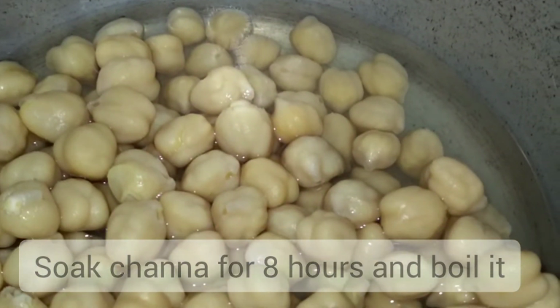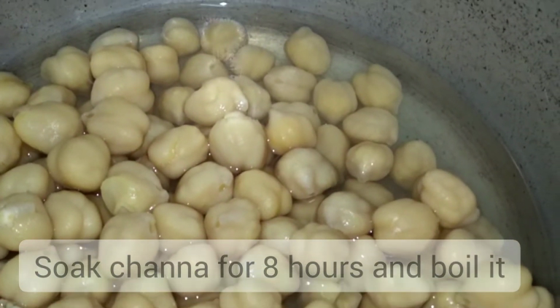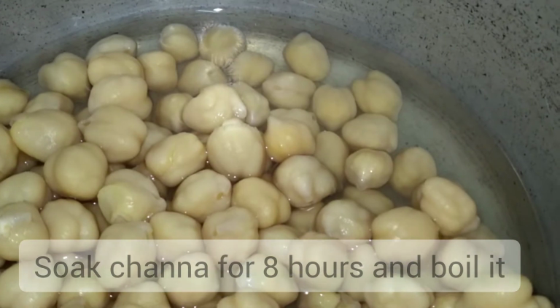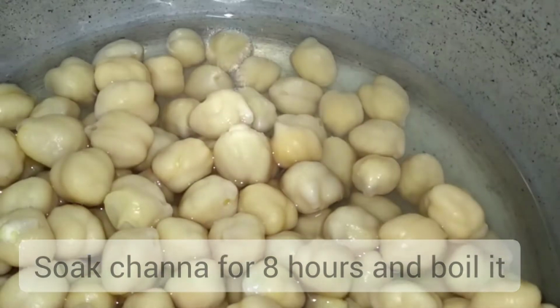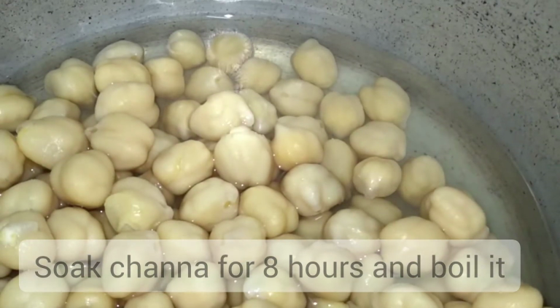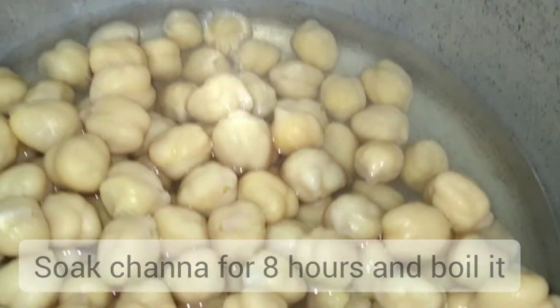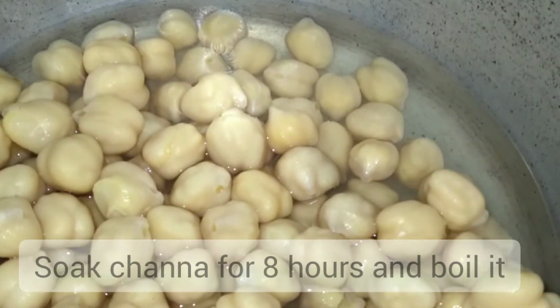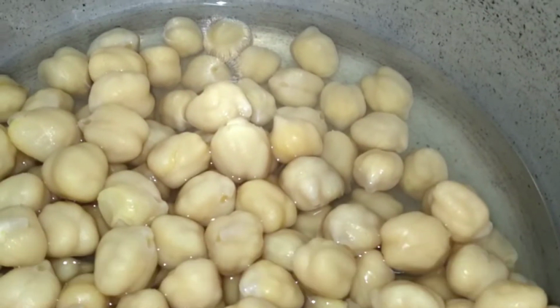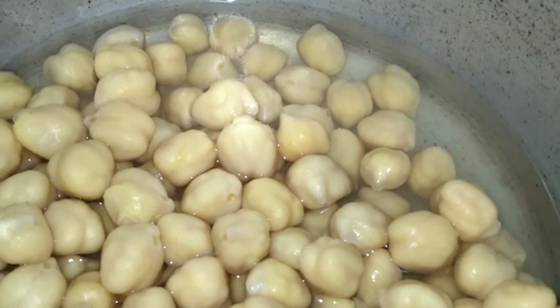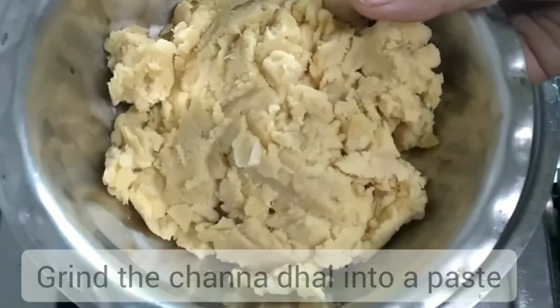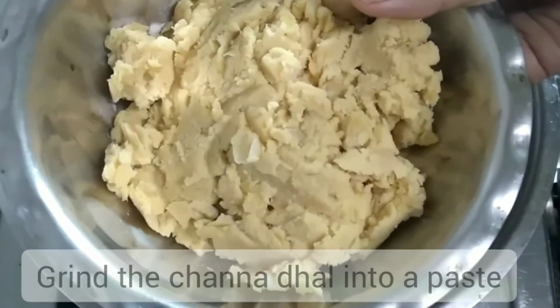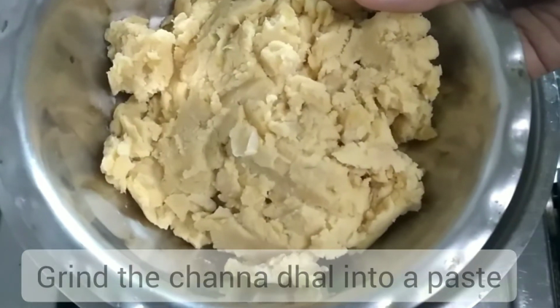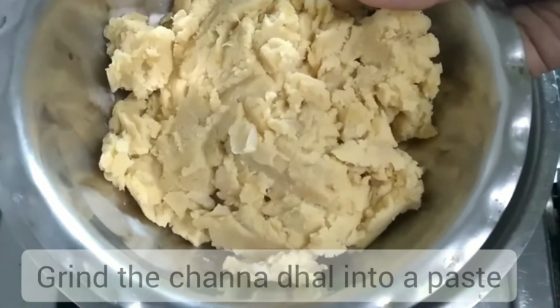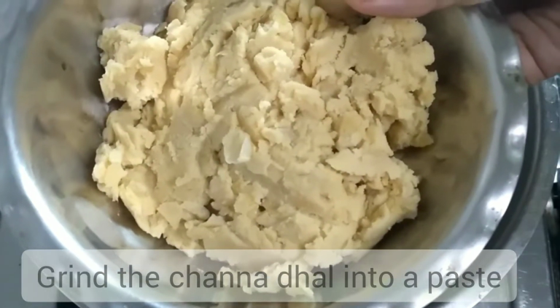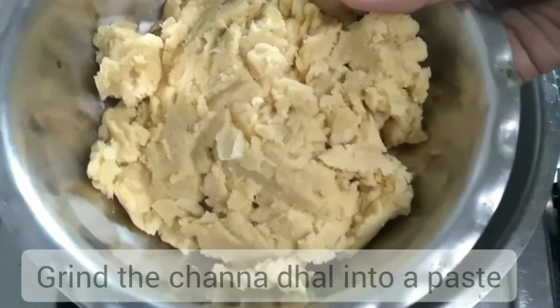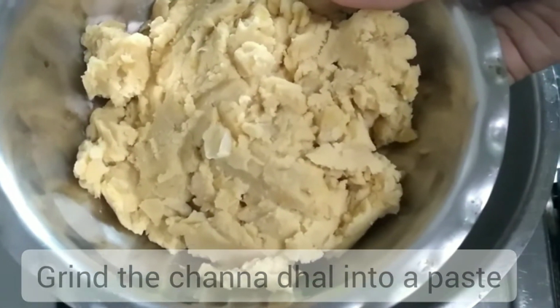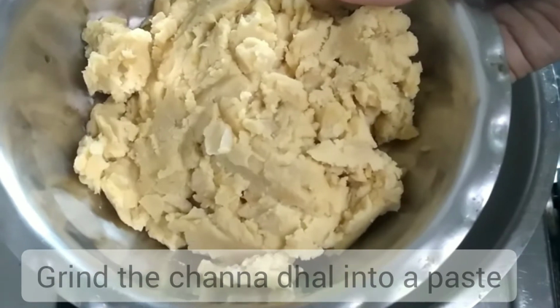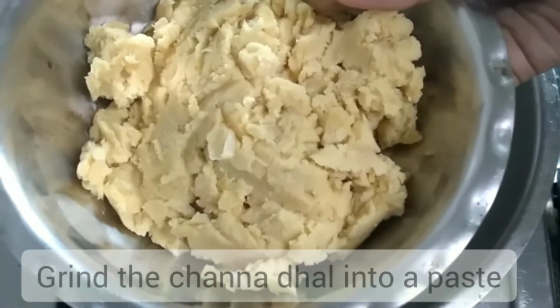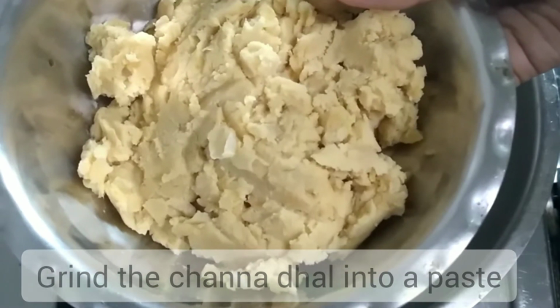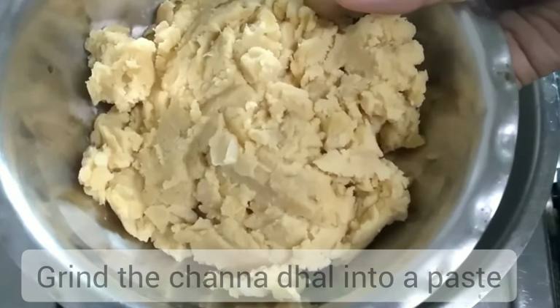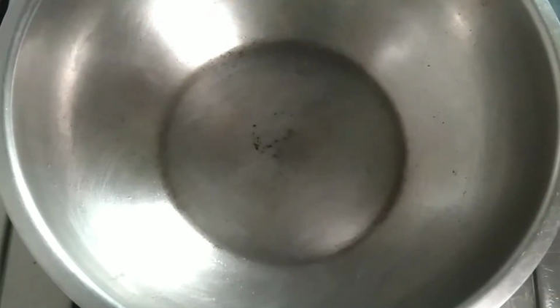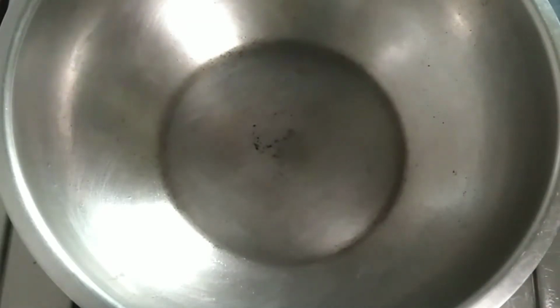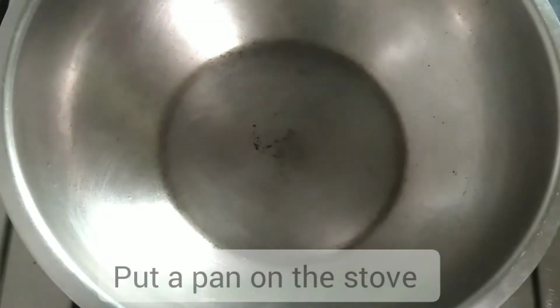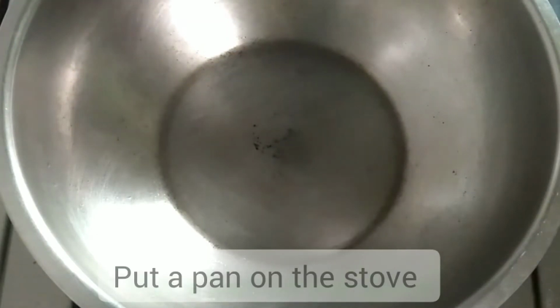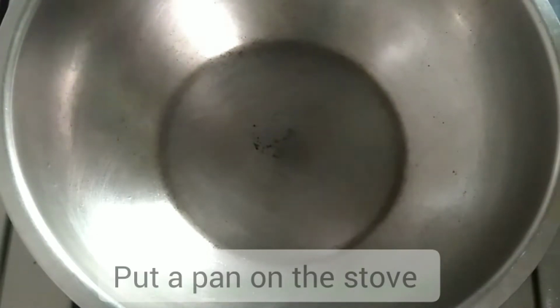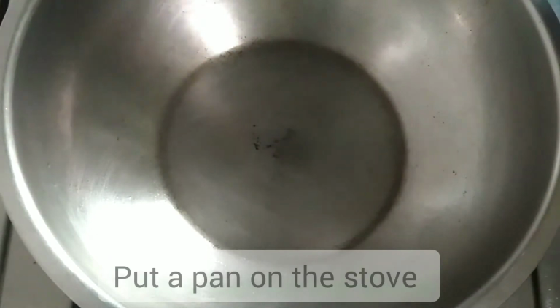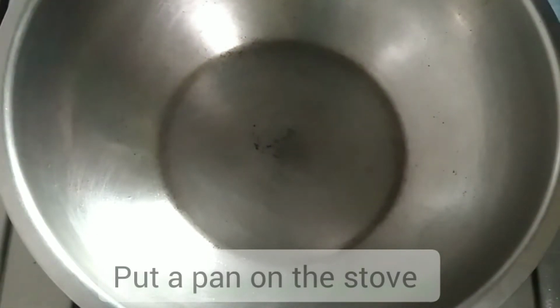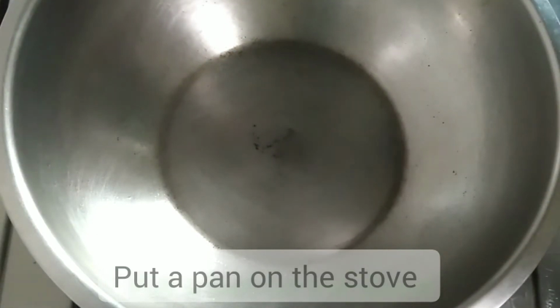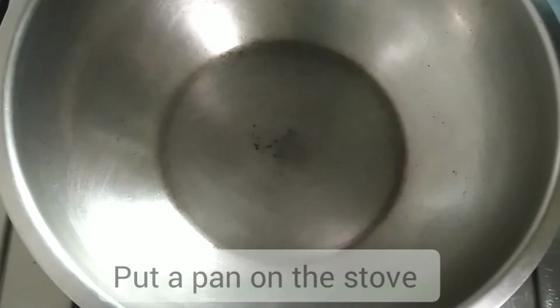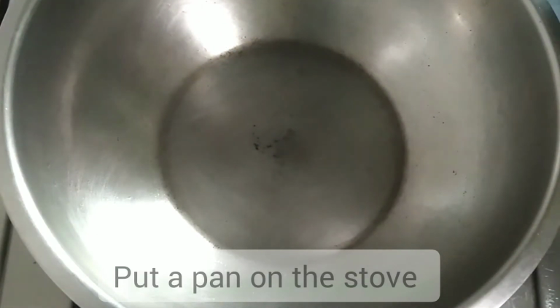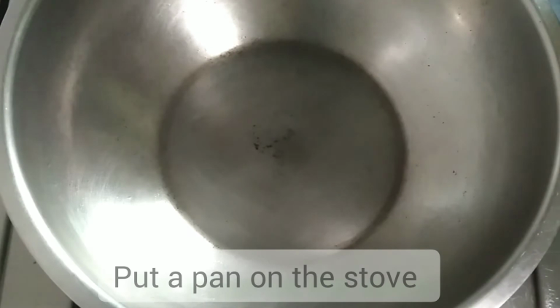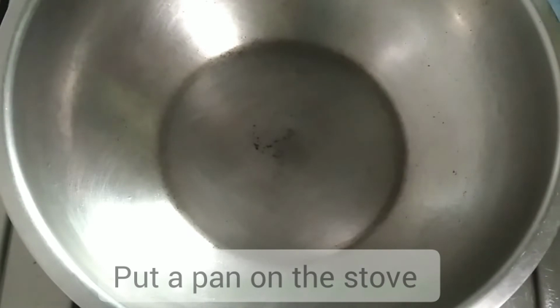Arrange the mango on the table. Clean the mango. If we prepare the mango pan, add 2 cloves of kitchen.